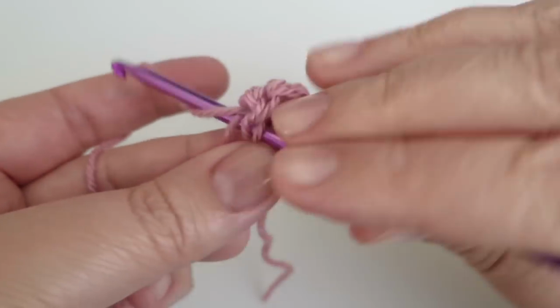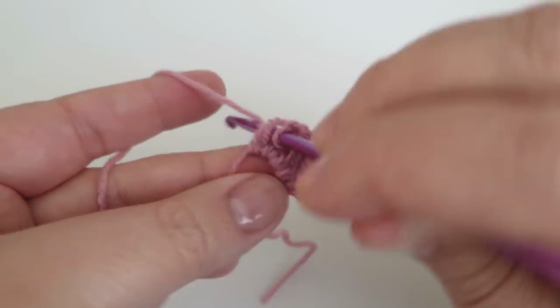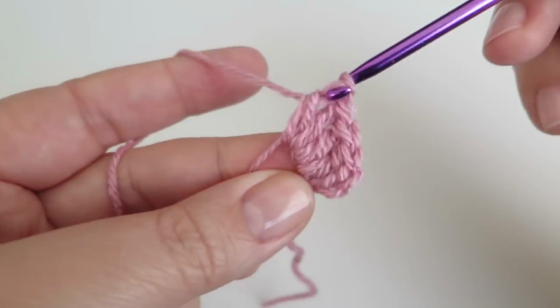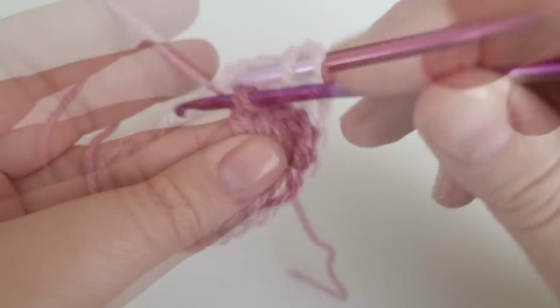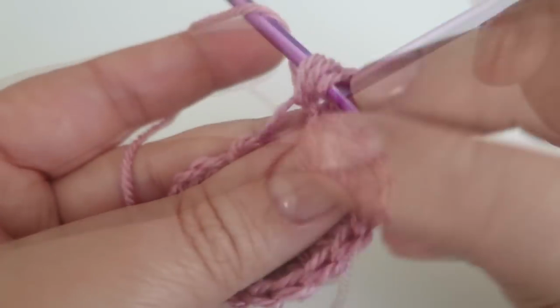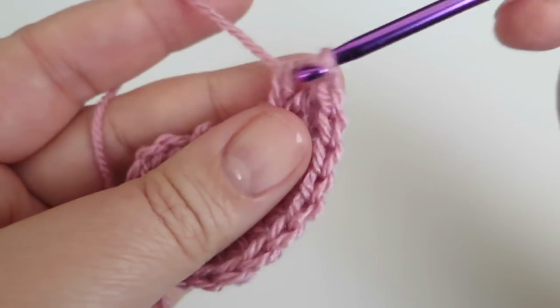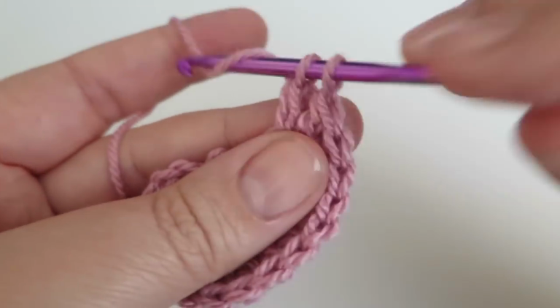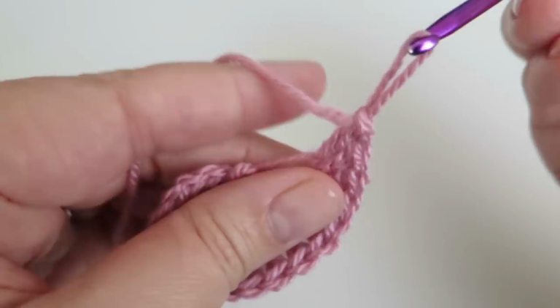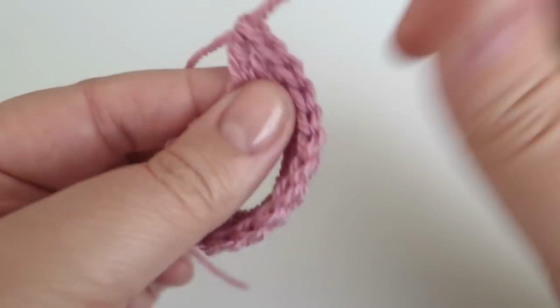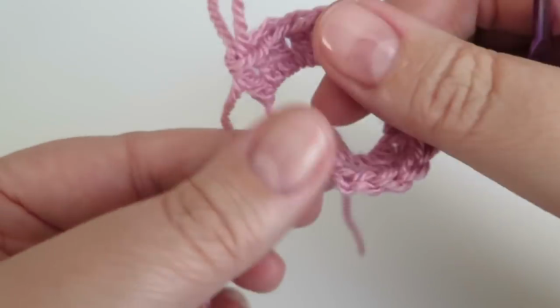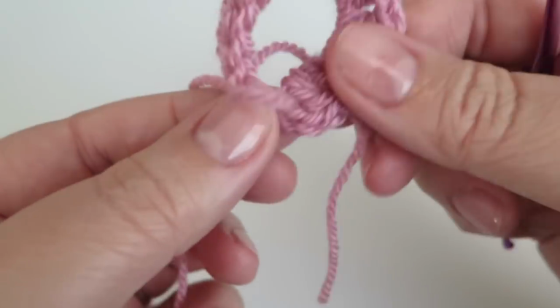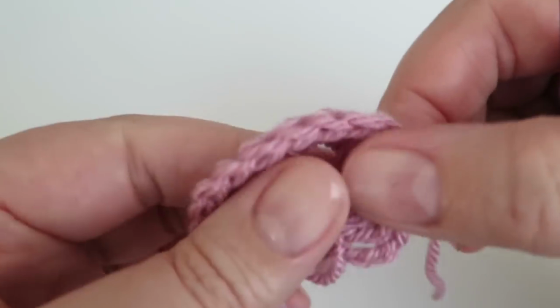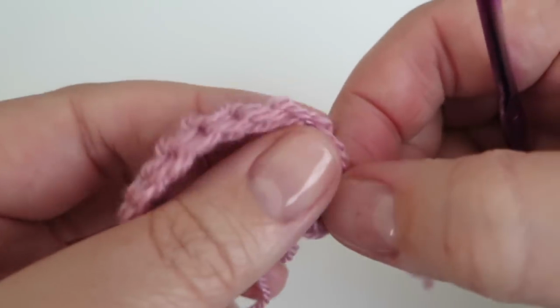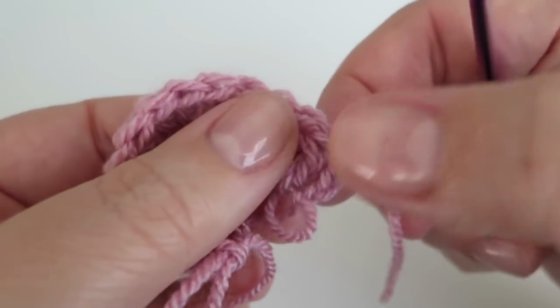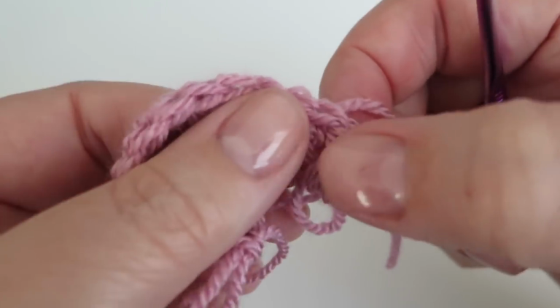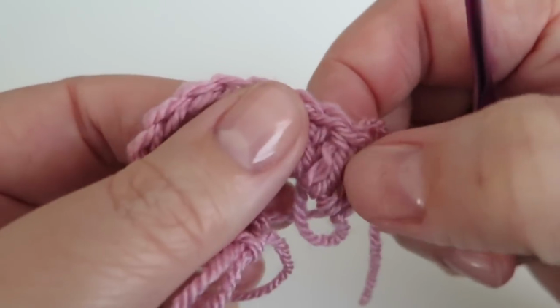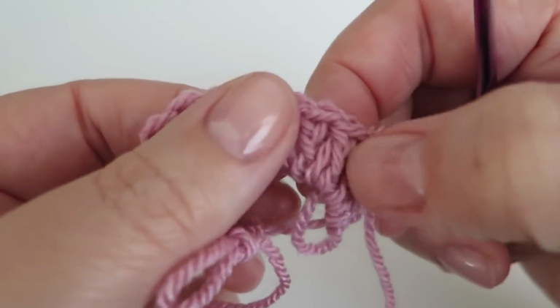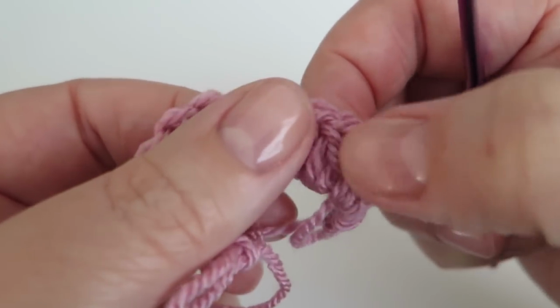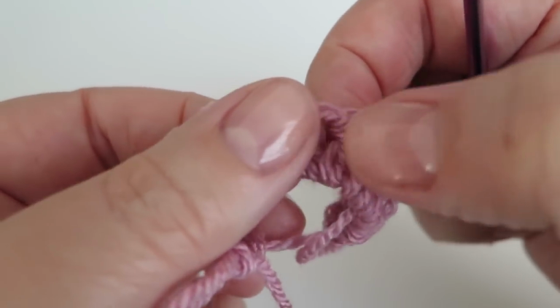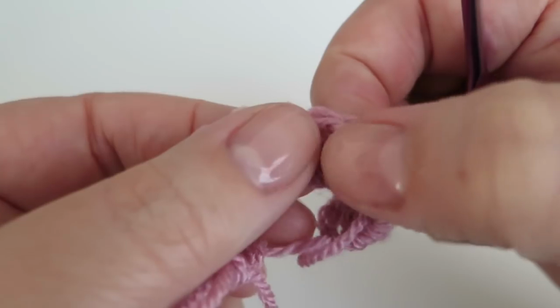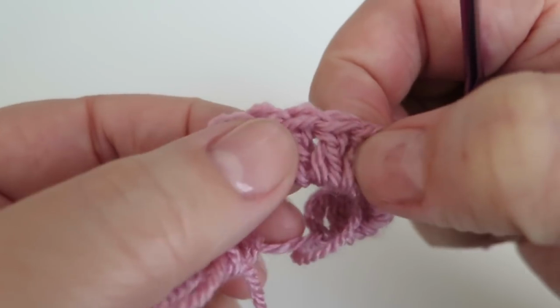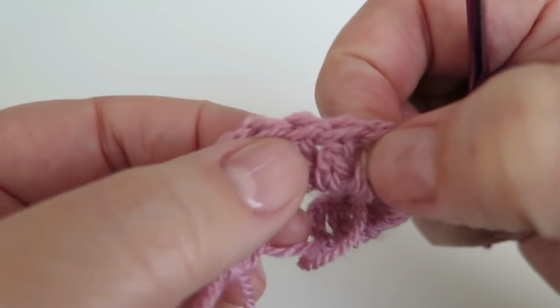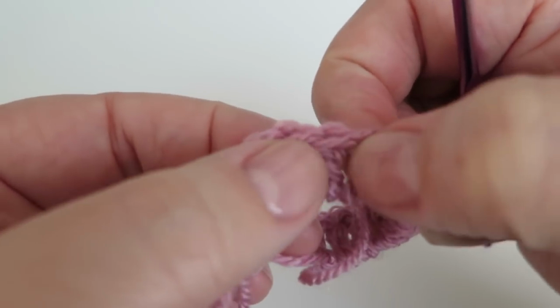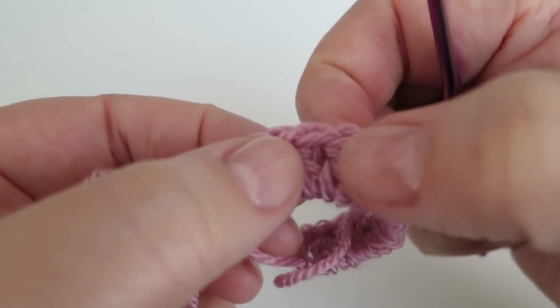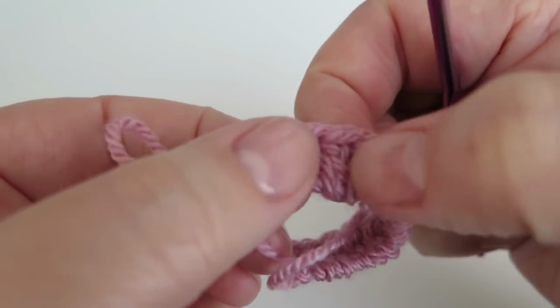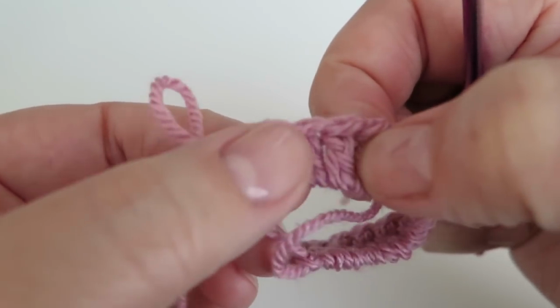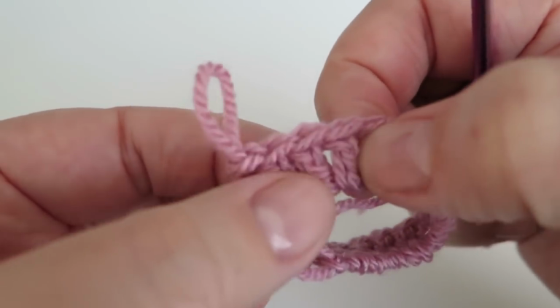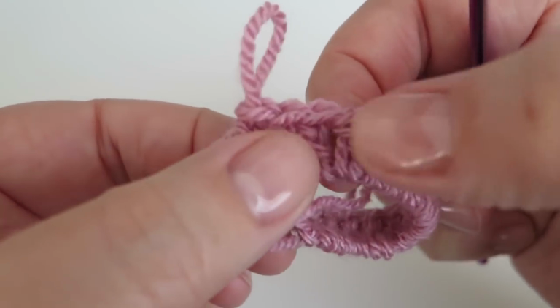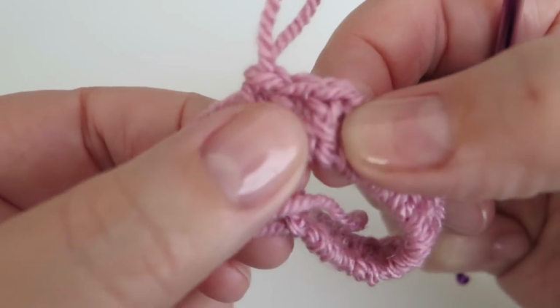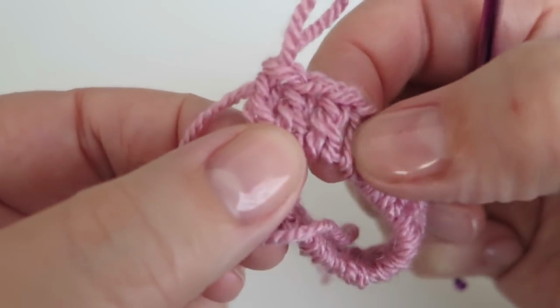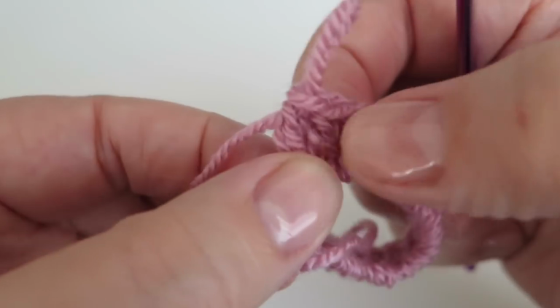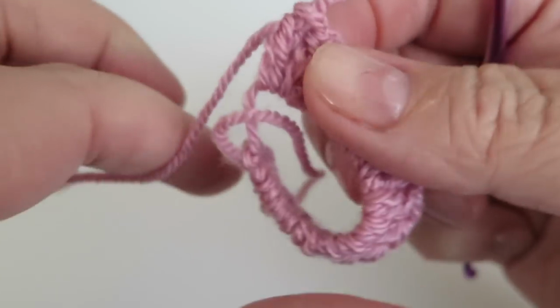This is my last treble — let me just double check. One, two, three, four, five, six, seven, nine, ten, twelve, sixteen.